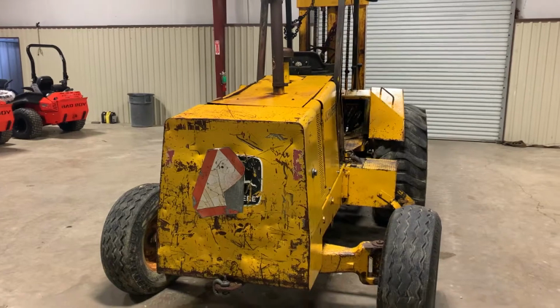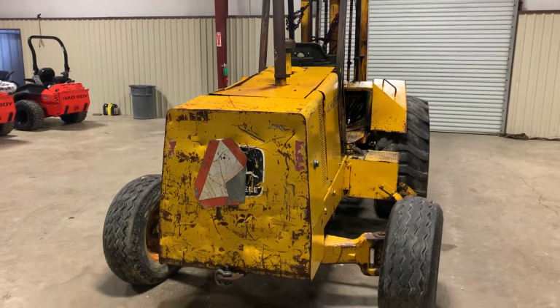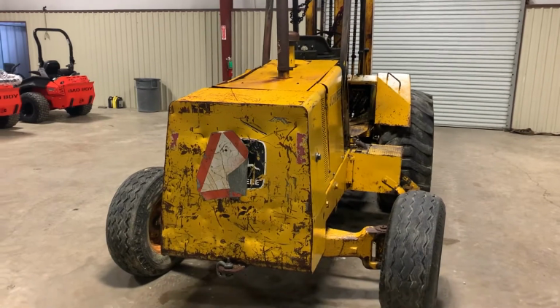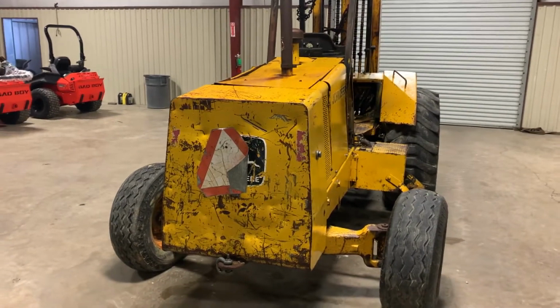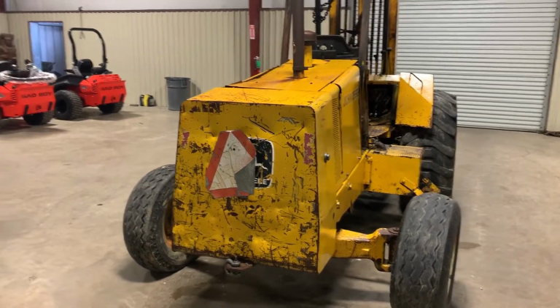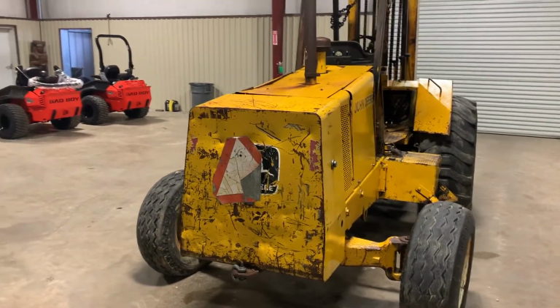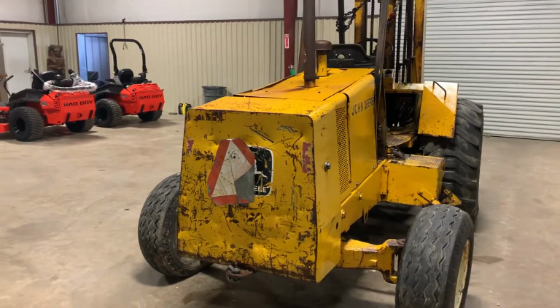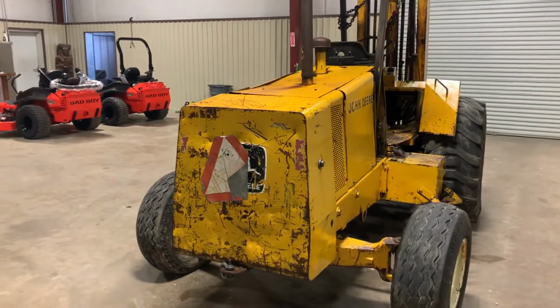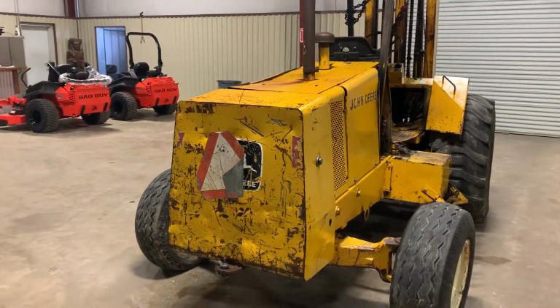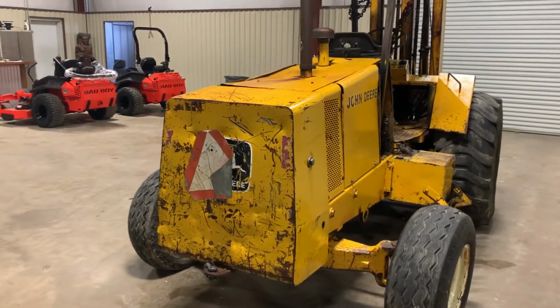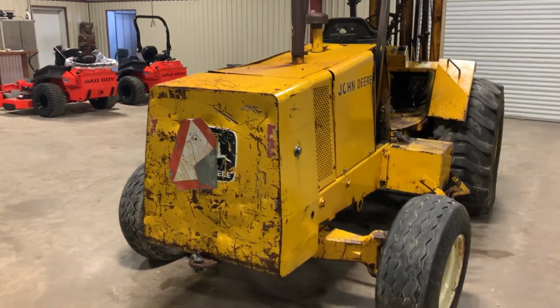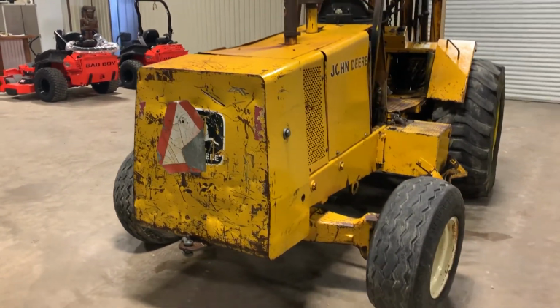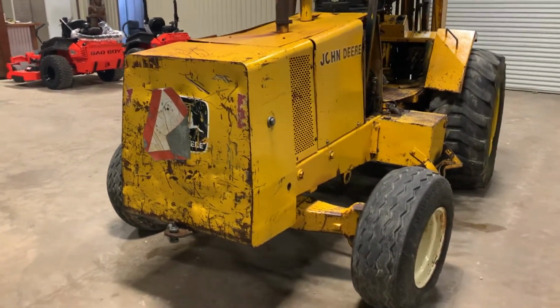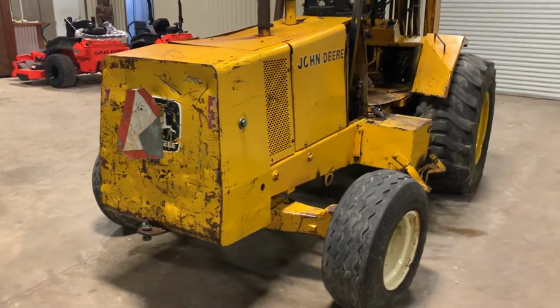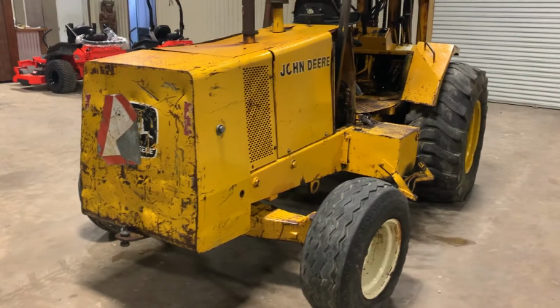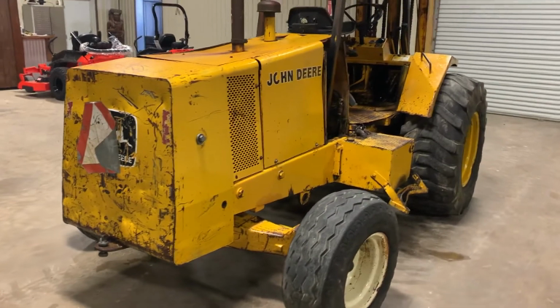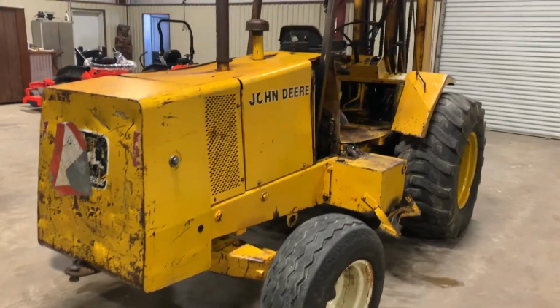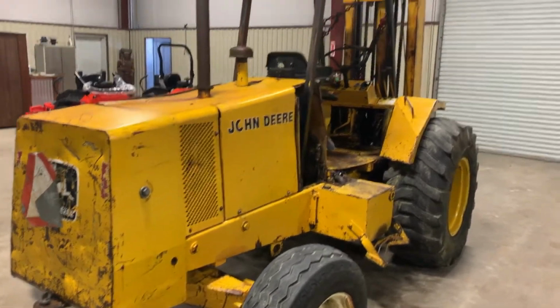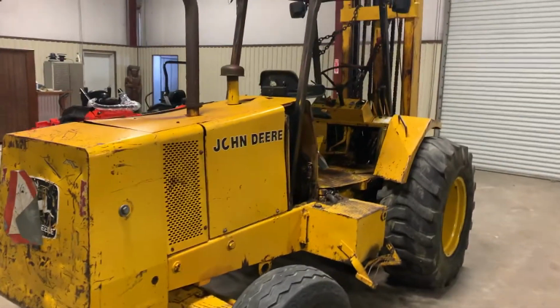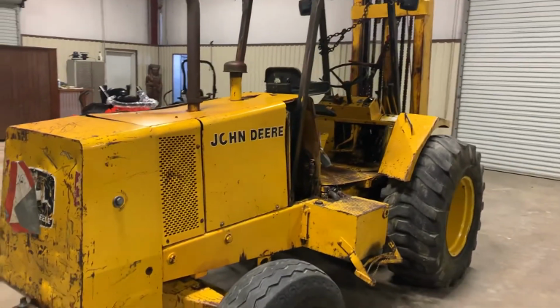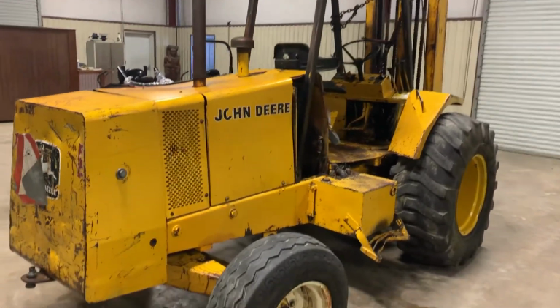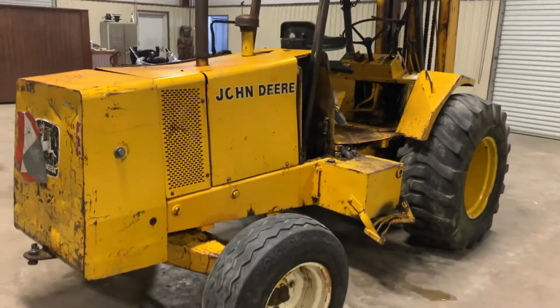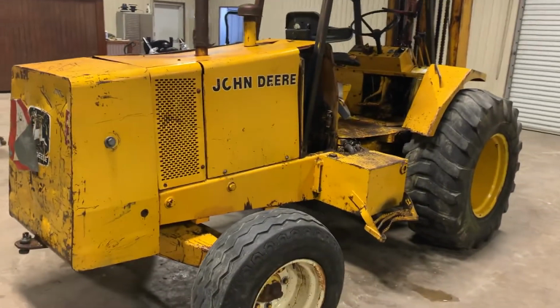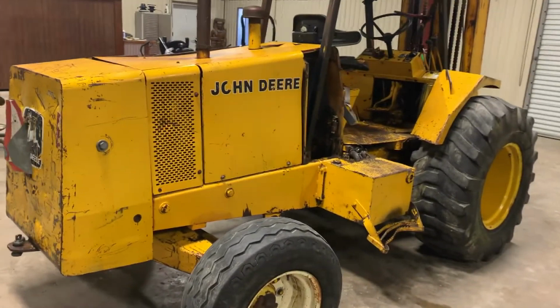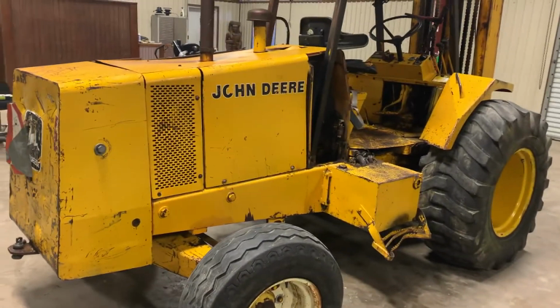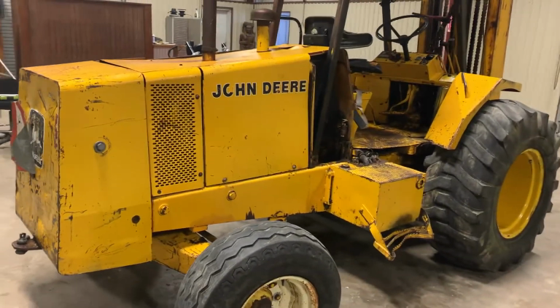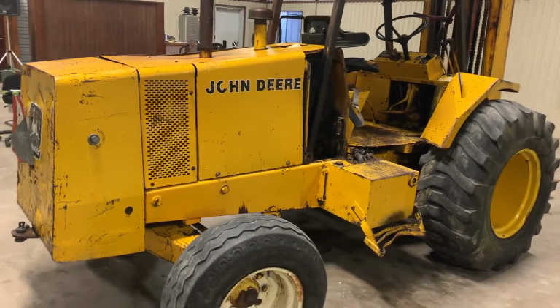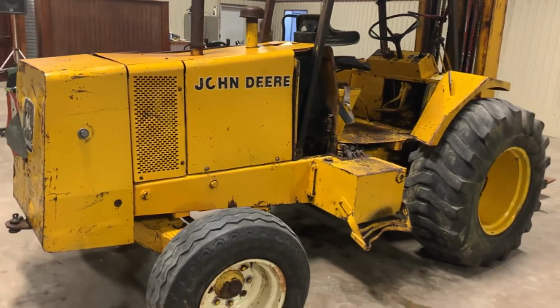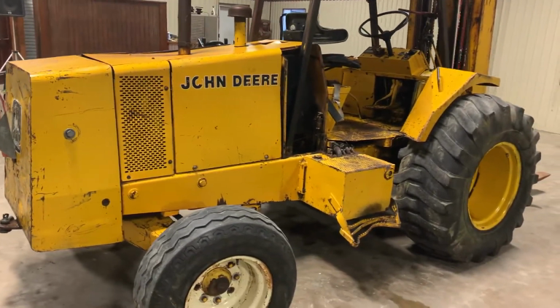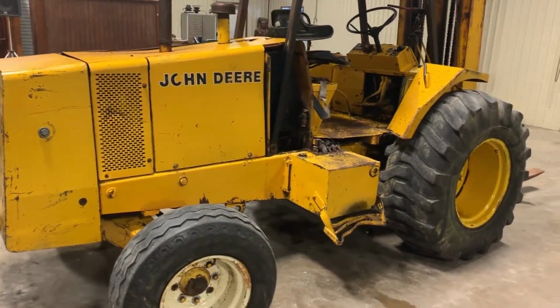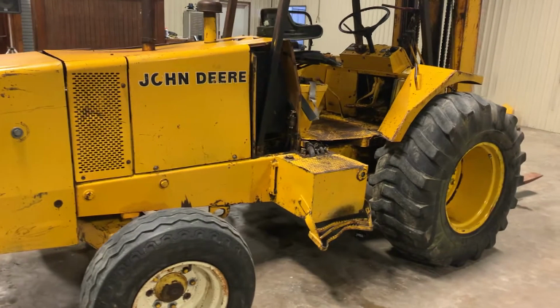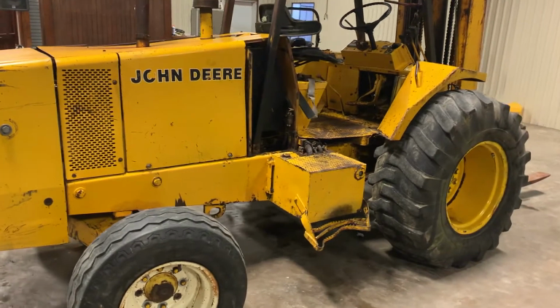Going to the back side here on this John Deere 482C forklift — it has the rear steers, the front grip, it has the mast. It has pretty much all the components you'll need if you need a parts machine.